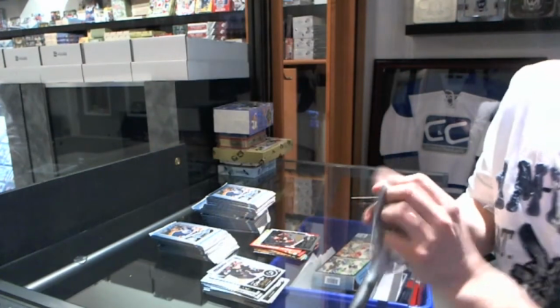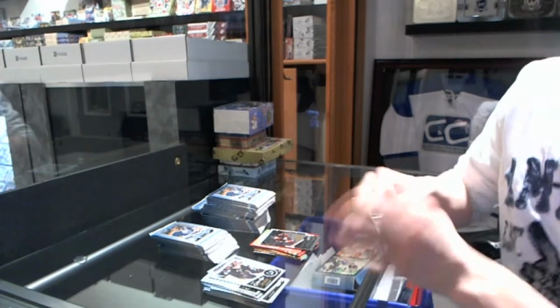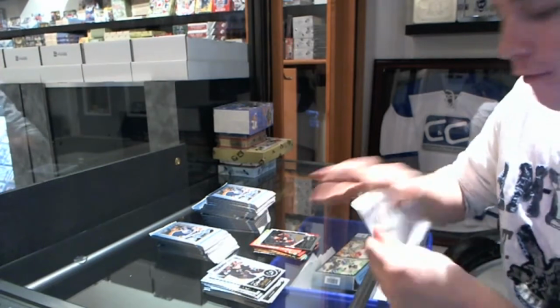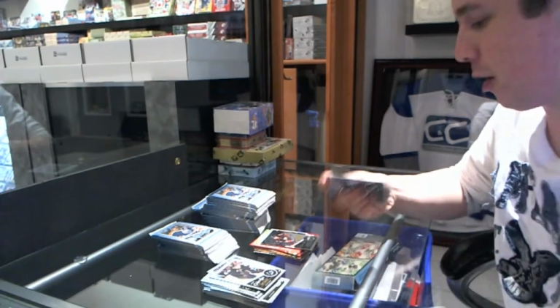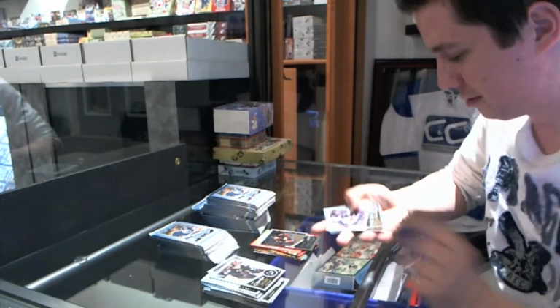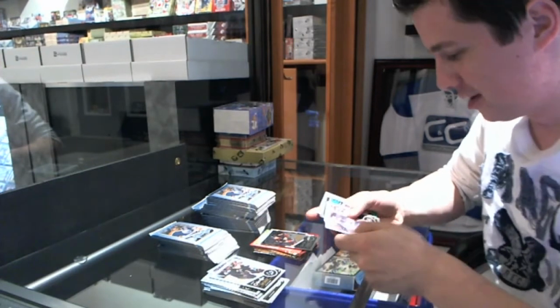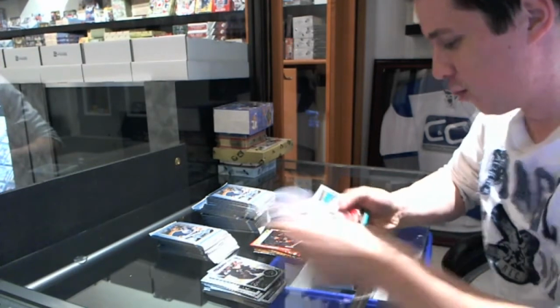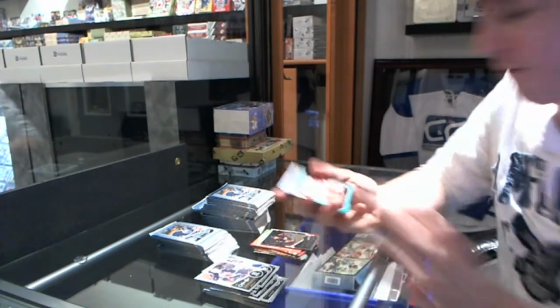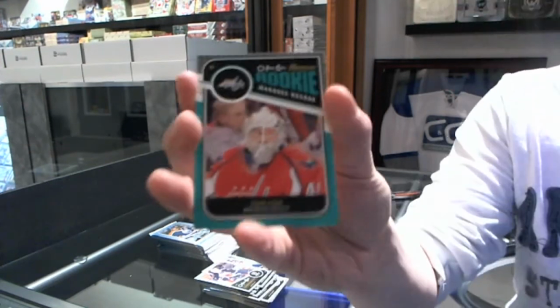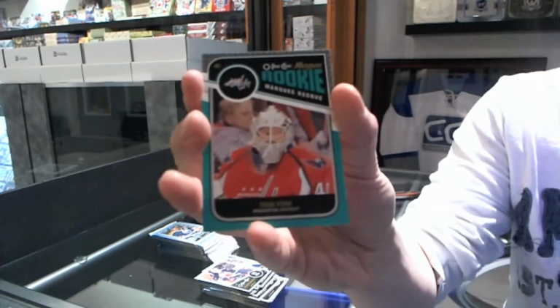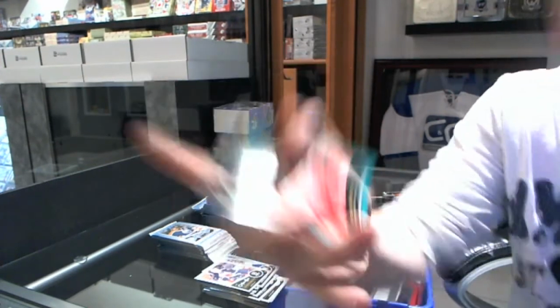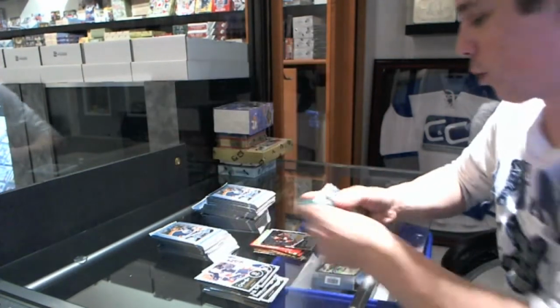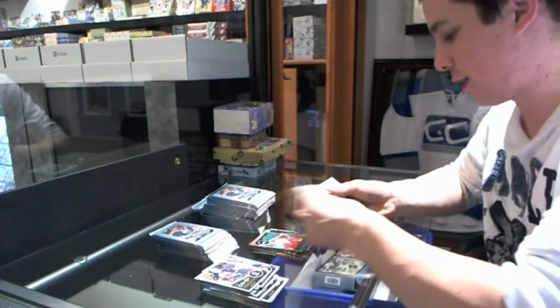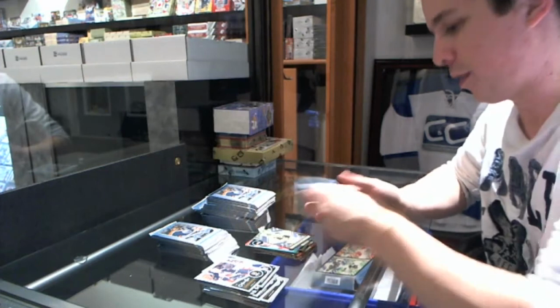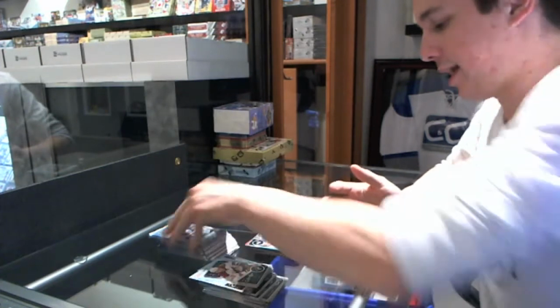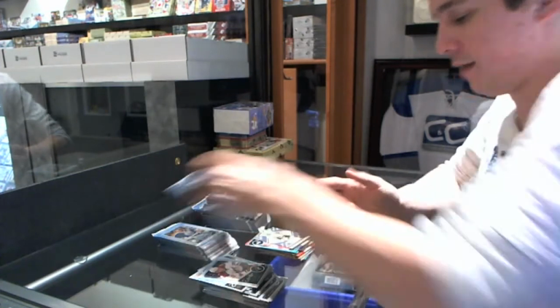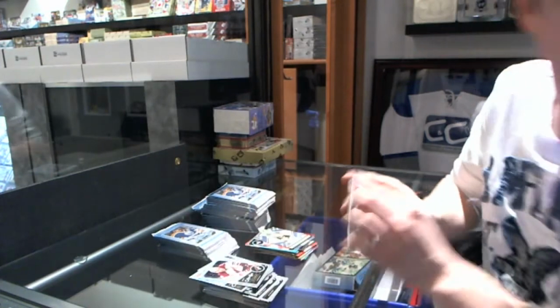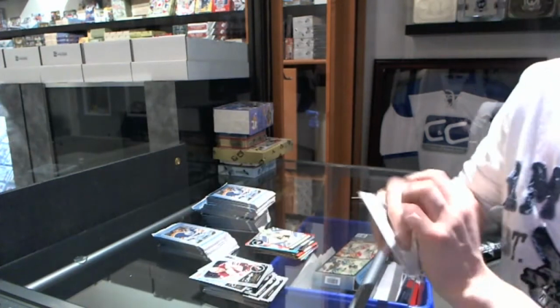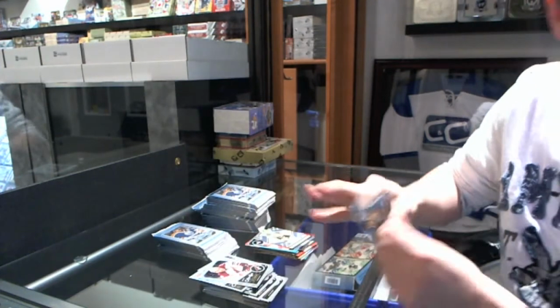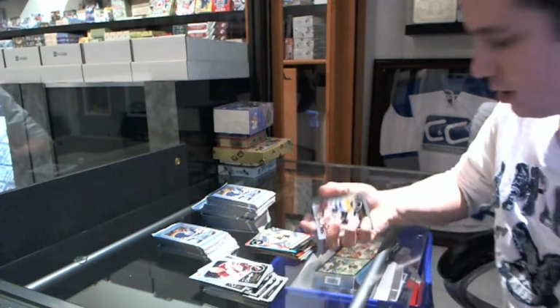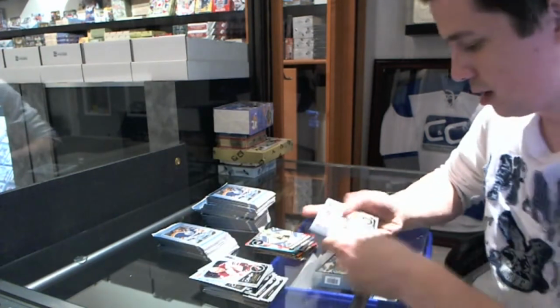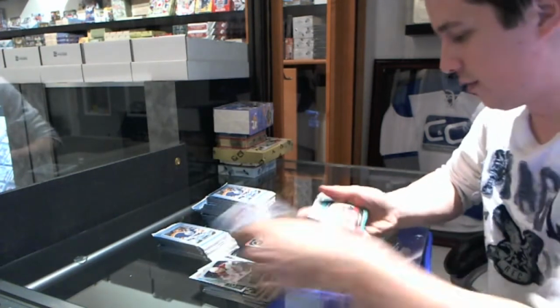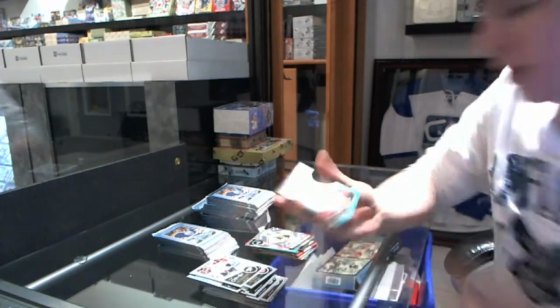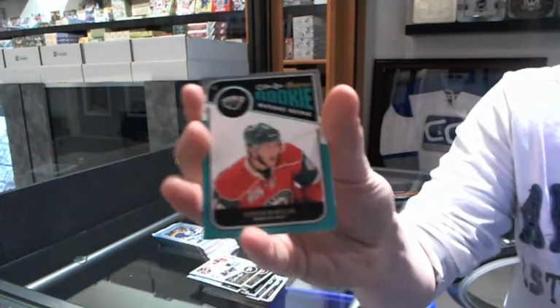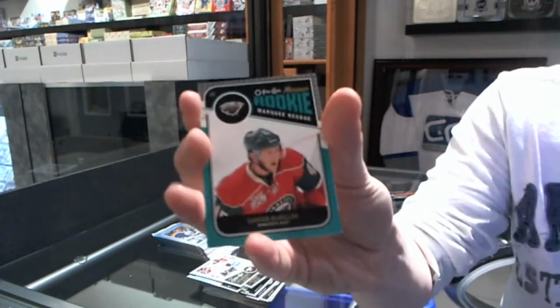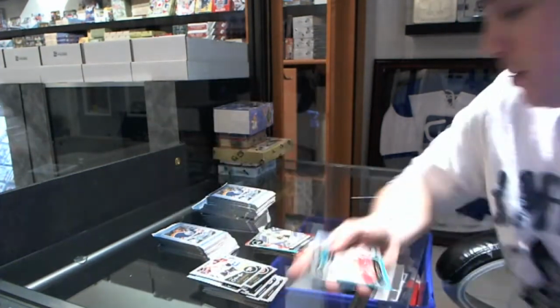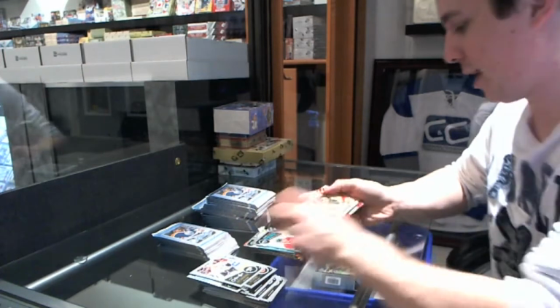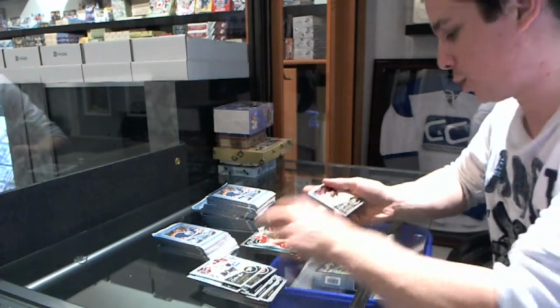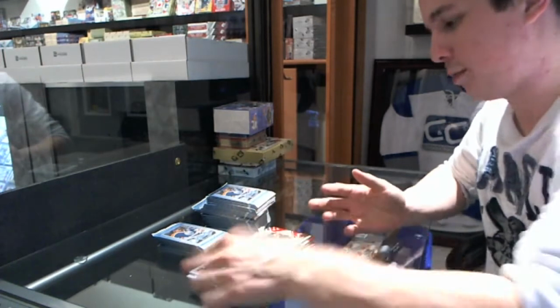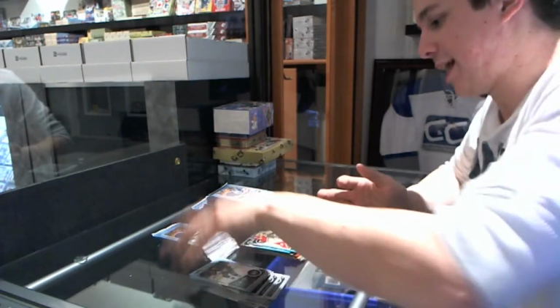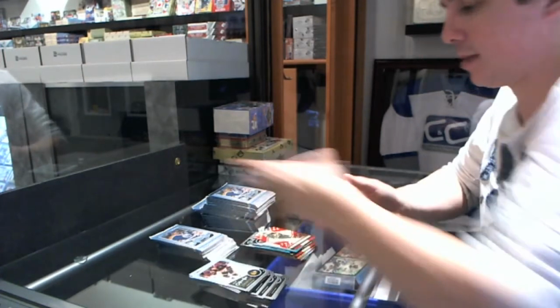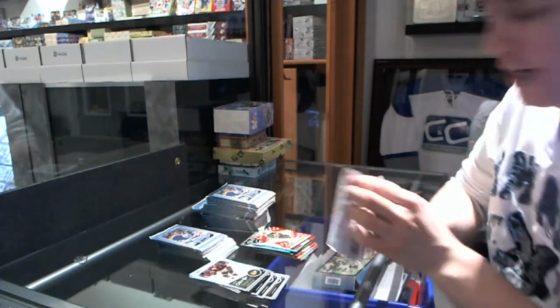Had to slow down for the auto. Rookie for the Washington Capitals' Todd Ford and a retro for the Lightning' Steve Downing. We've got a rookie for the Minnesota Wild' Carson McMillan and a retro for the Blue Jackets' Thomas Kubelik.